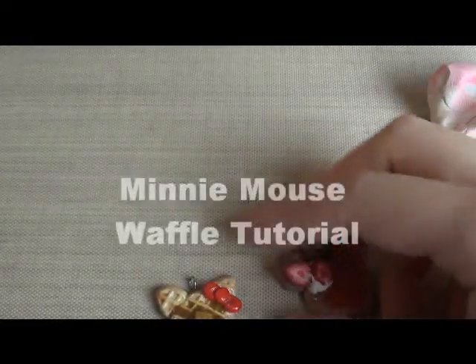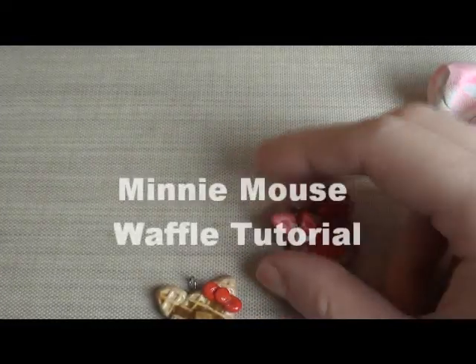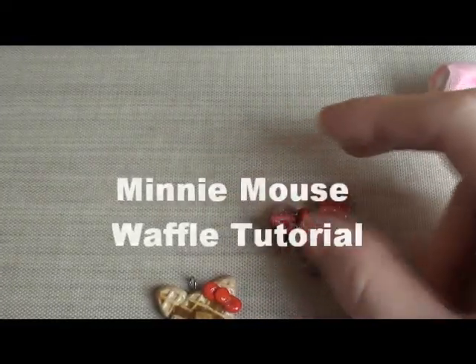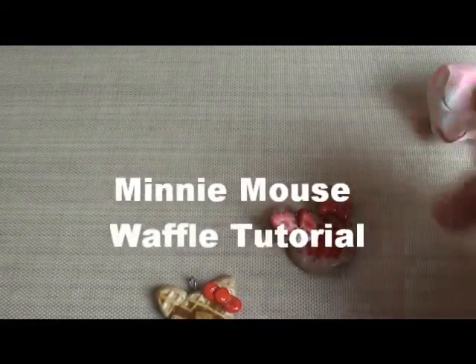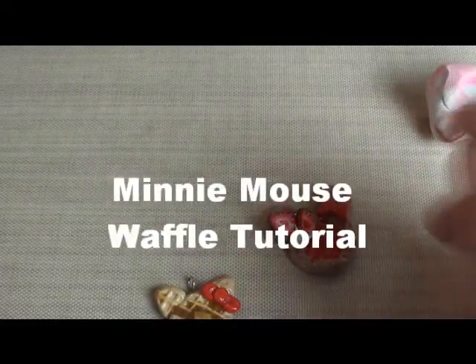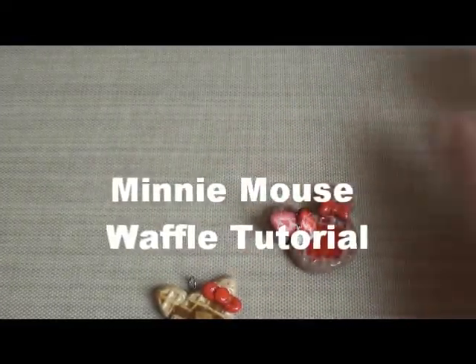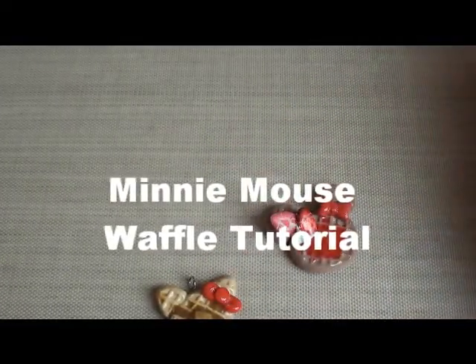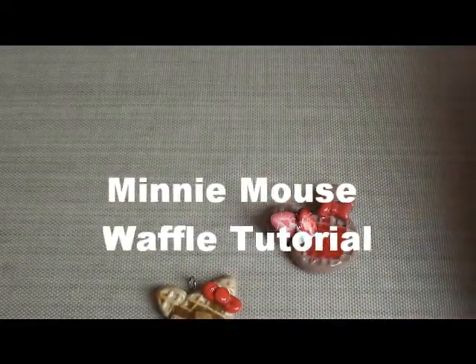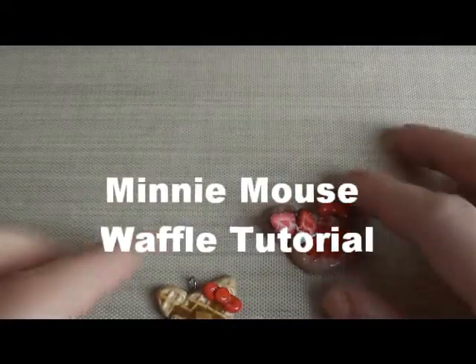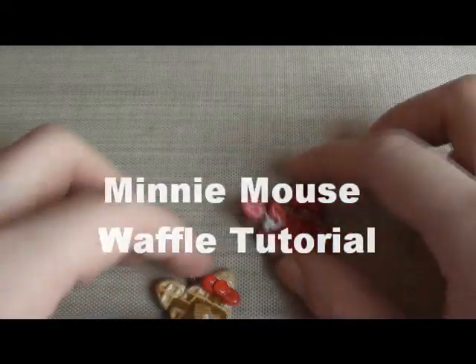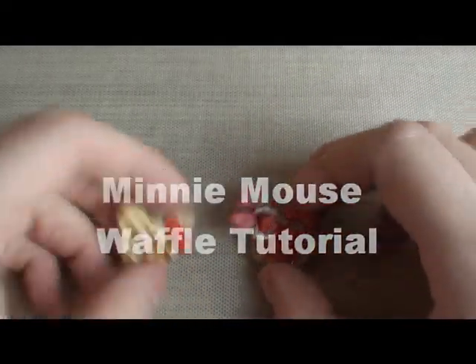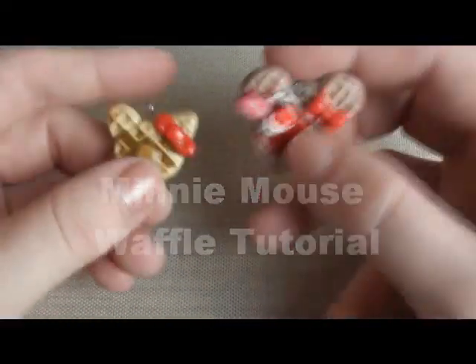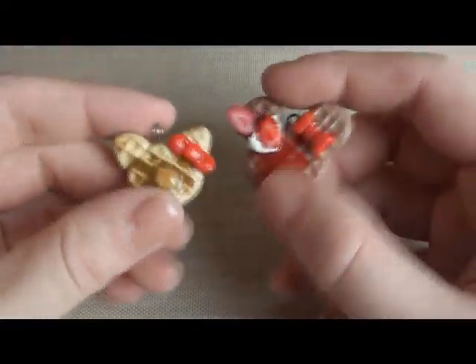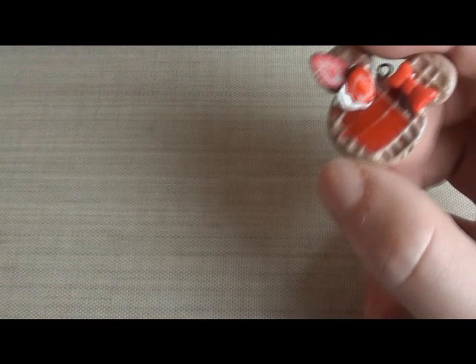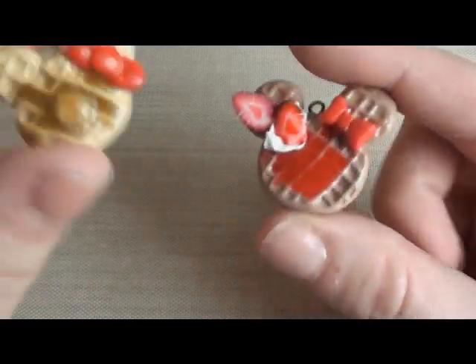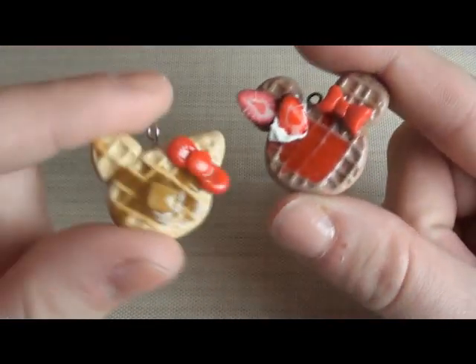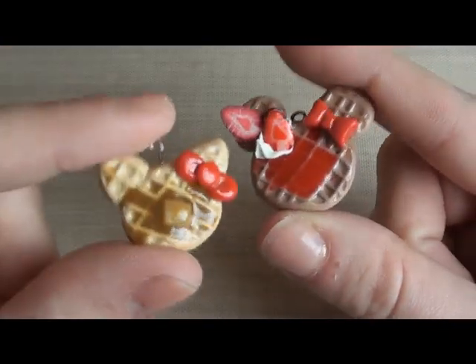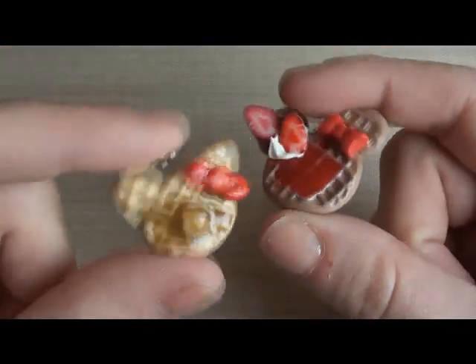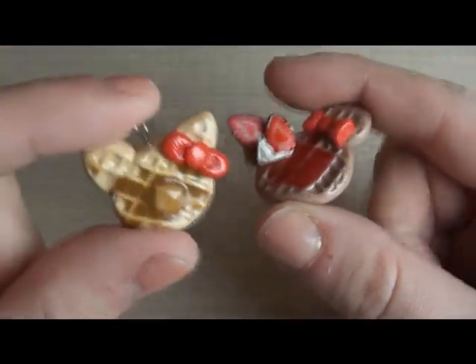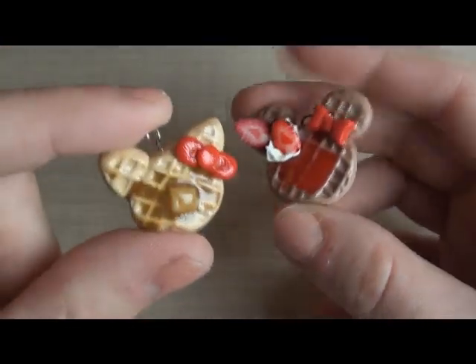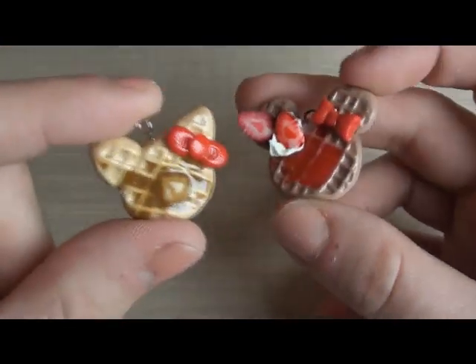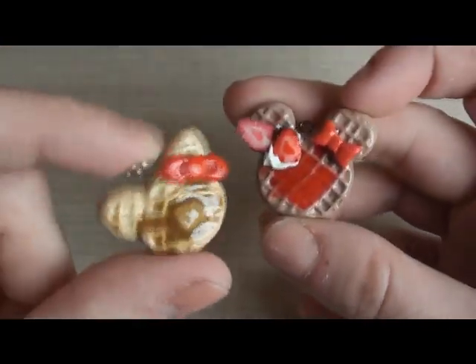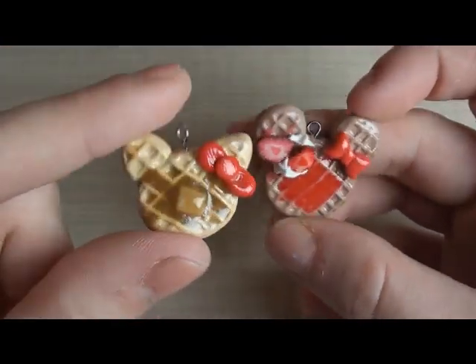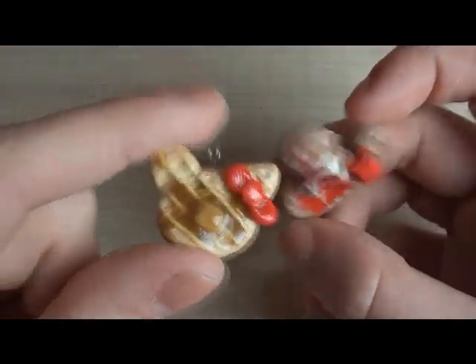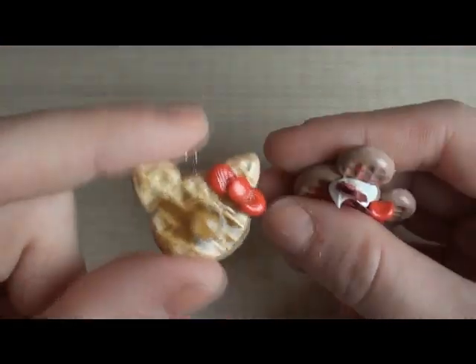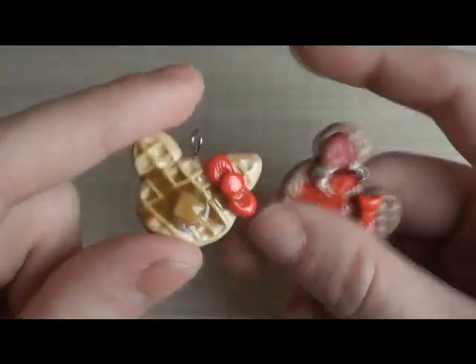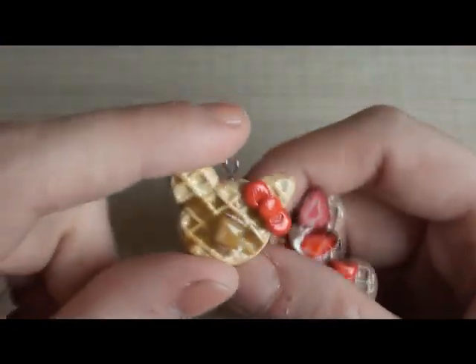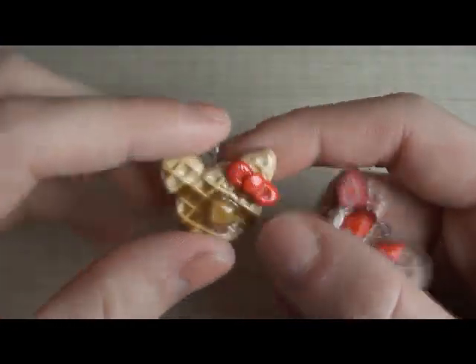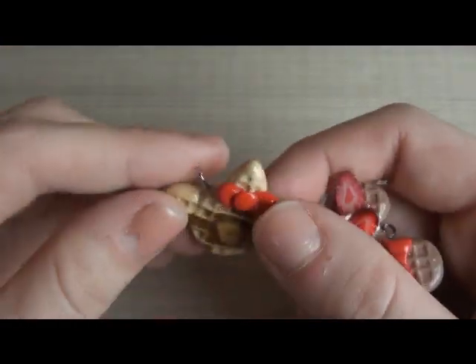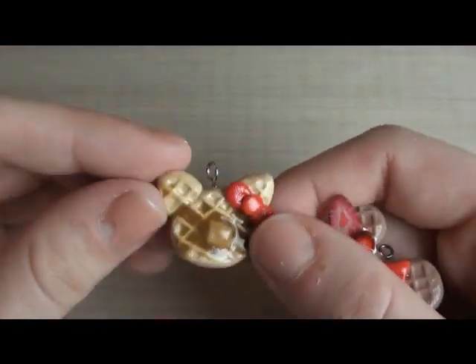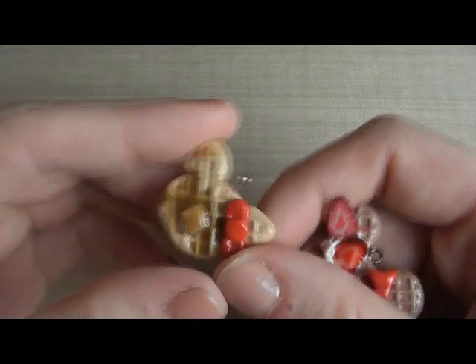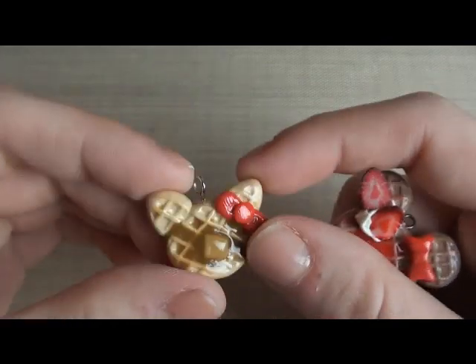Hey everyone, so I got a request to do a tutorial on these two waffles. I have a Minnie Mouse waffle with some strawberry, and I have a Hello Kitty waffle.